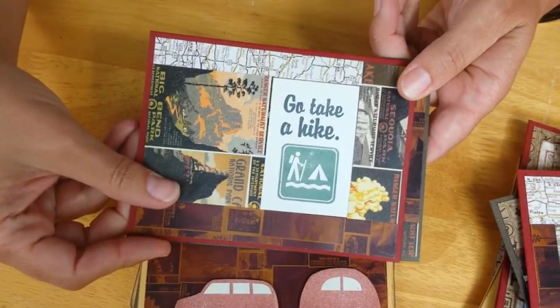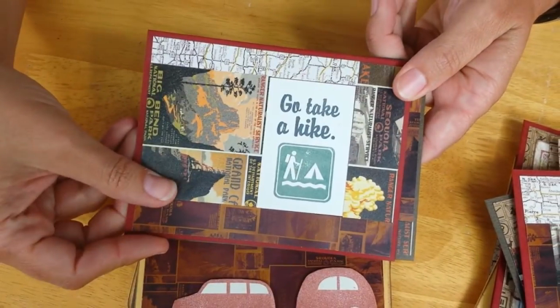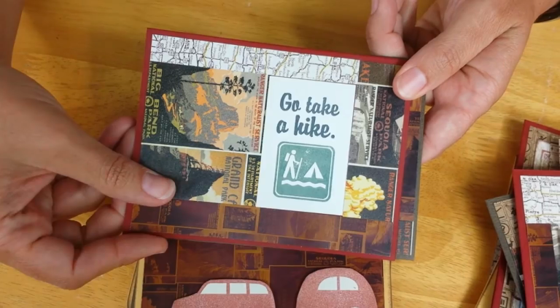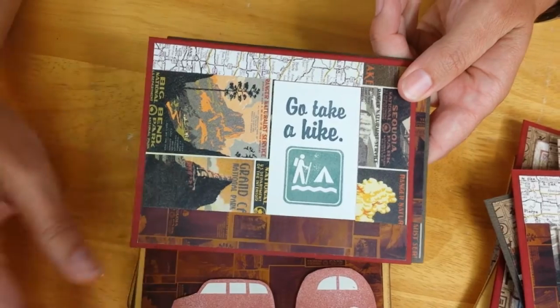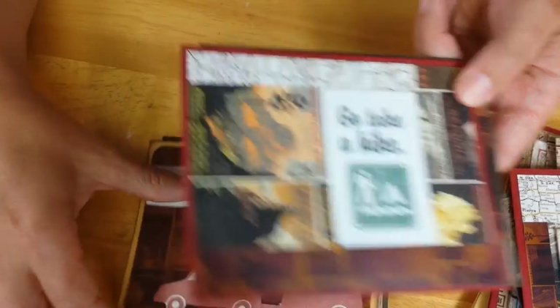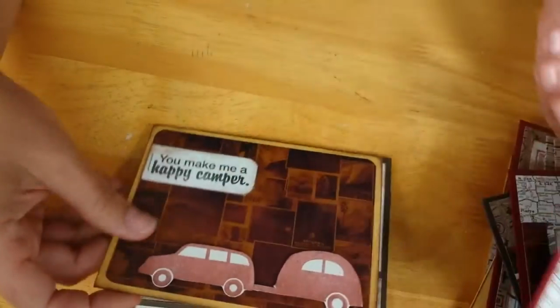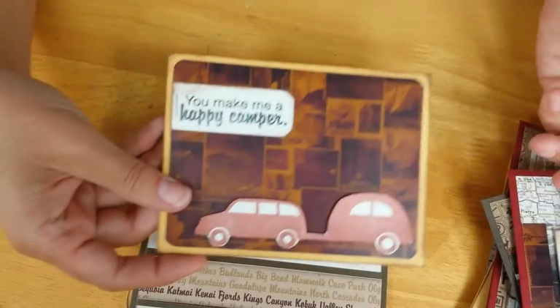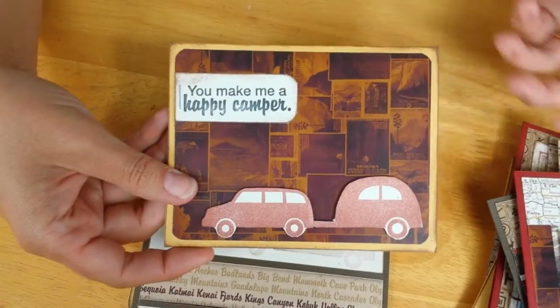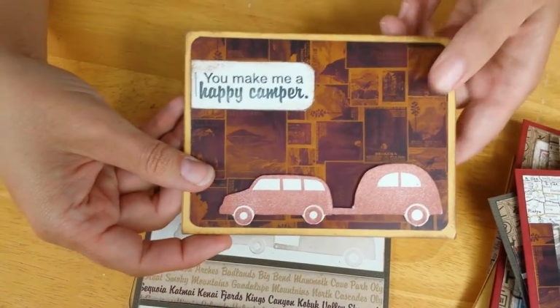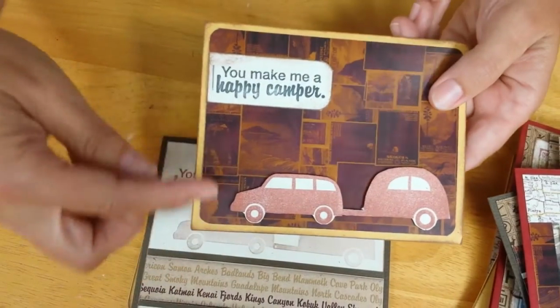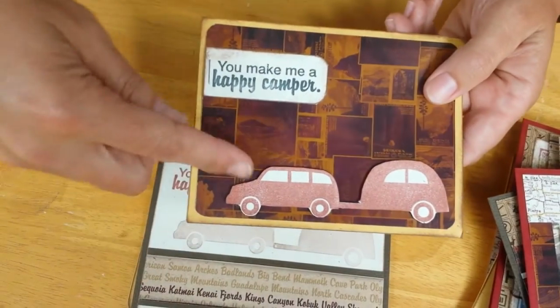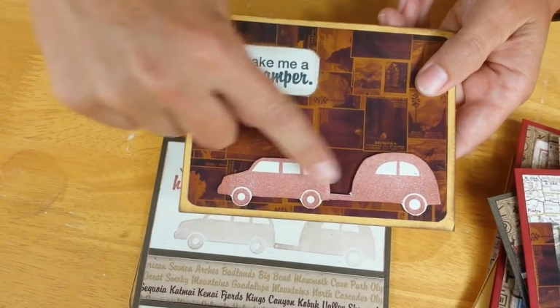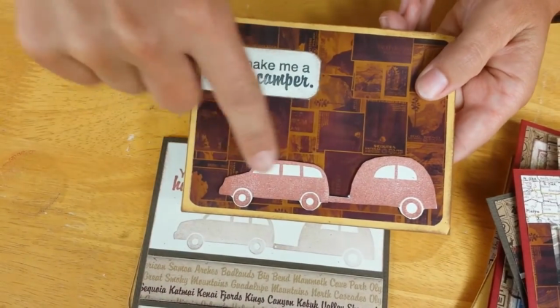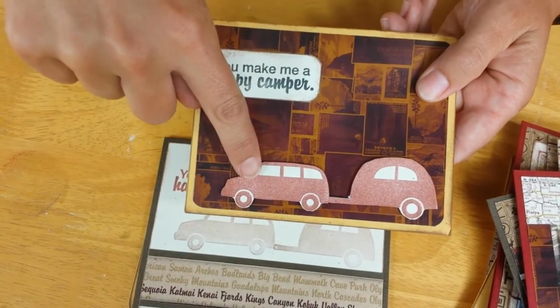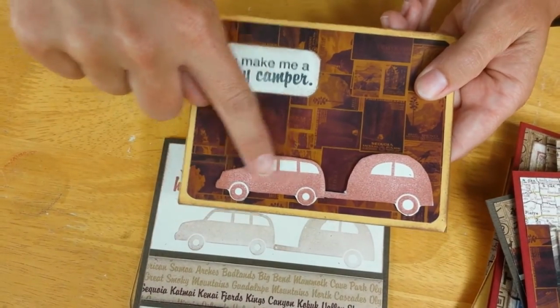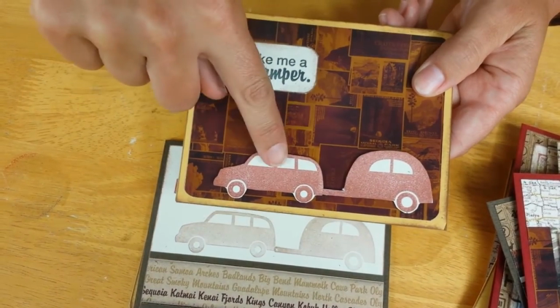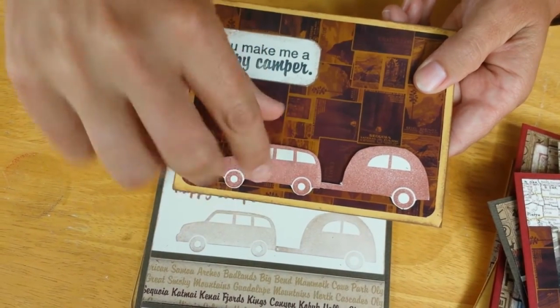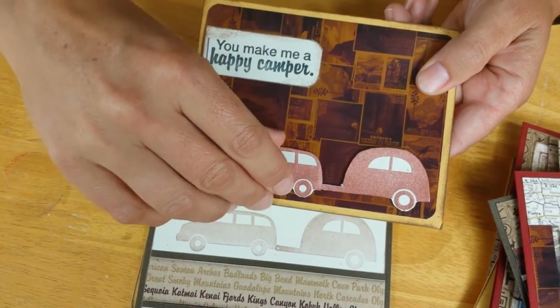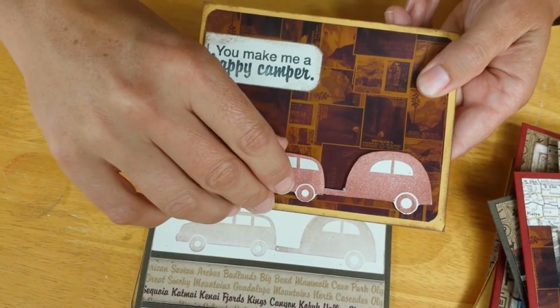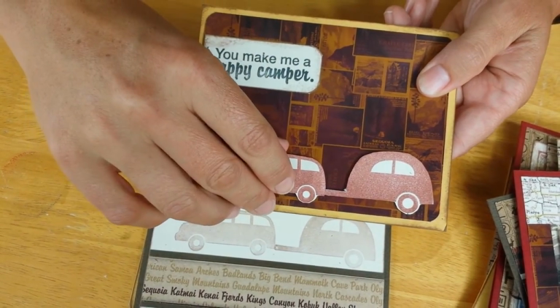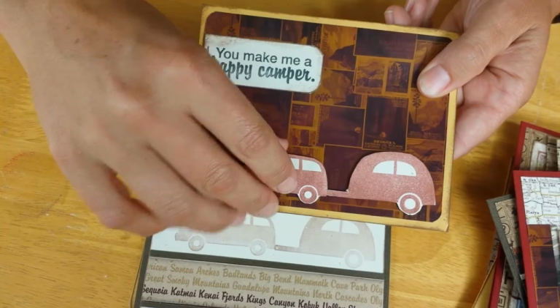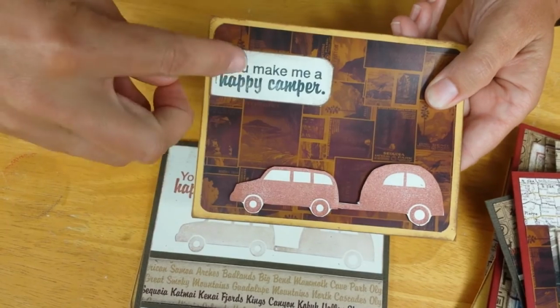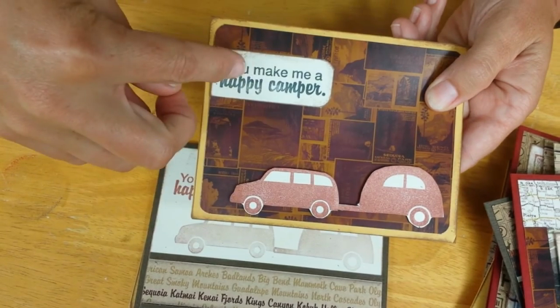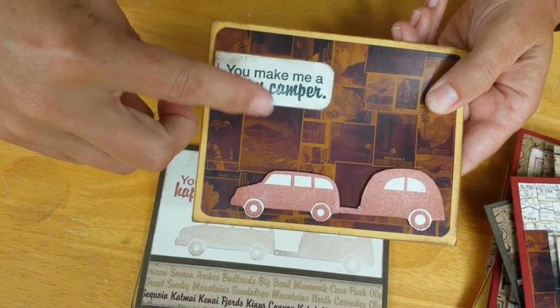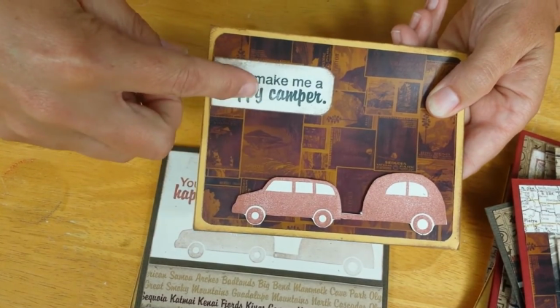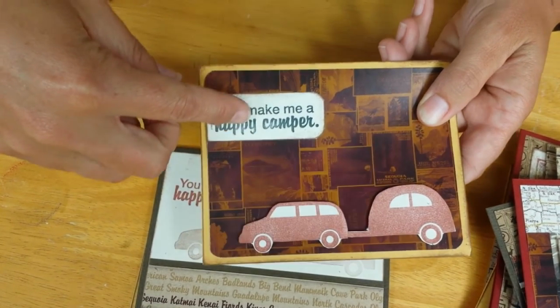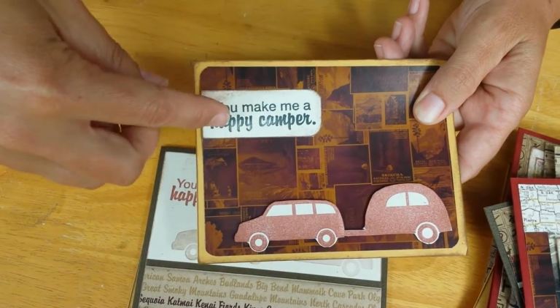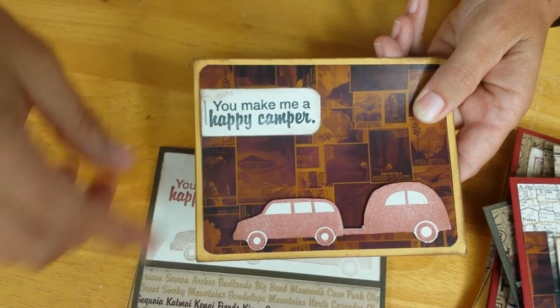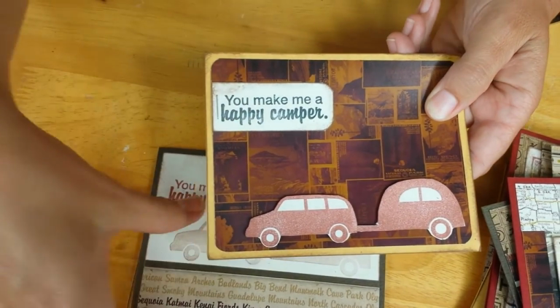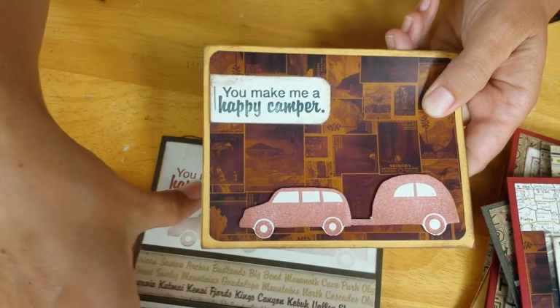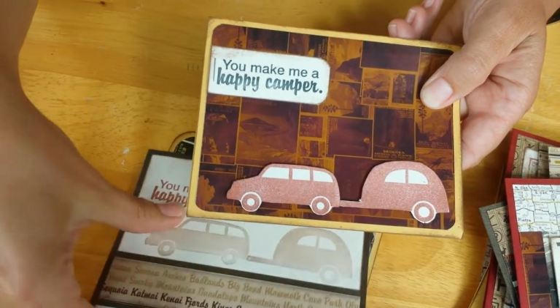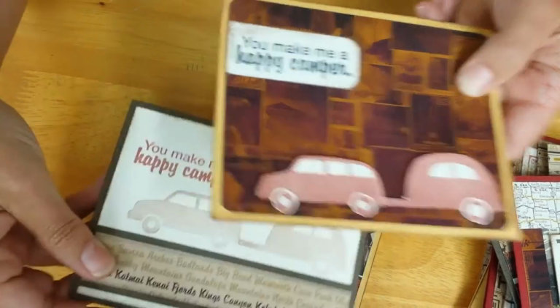Then just one last little card here with the camper and trailer mounted on foam adhesive, with the 'you make me a happy camper' sentiment stapled on there.